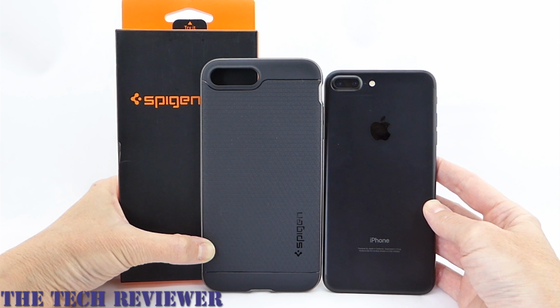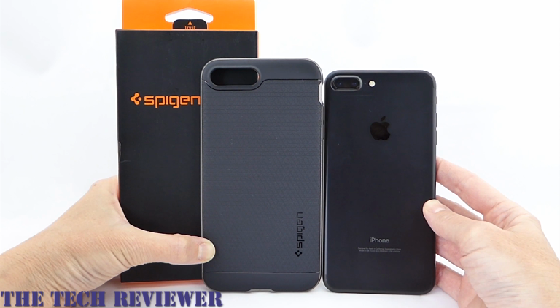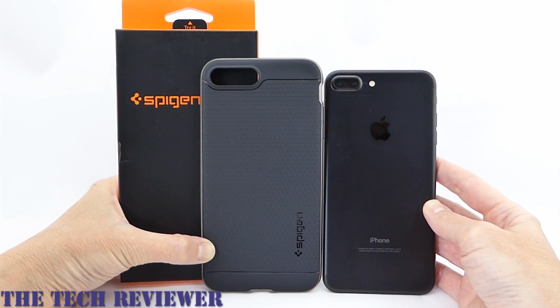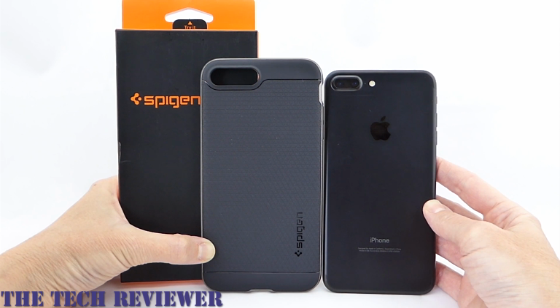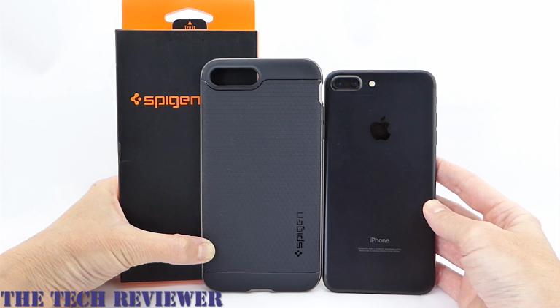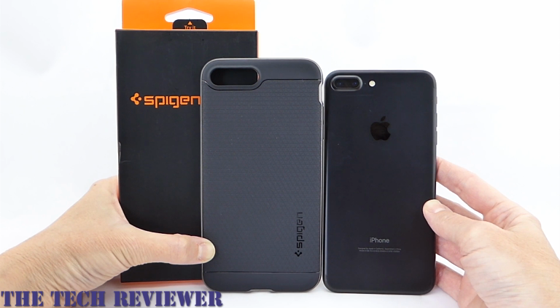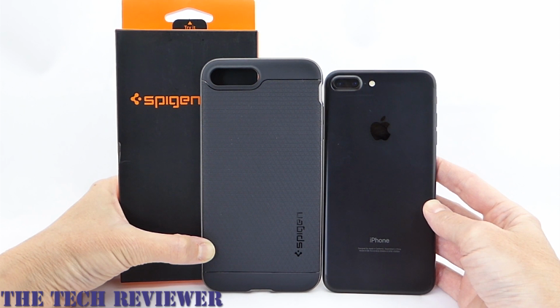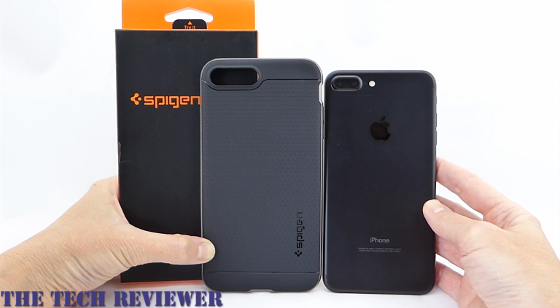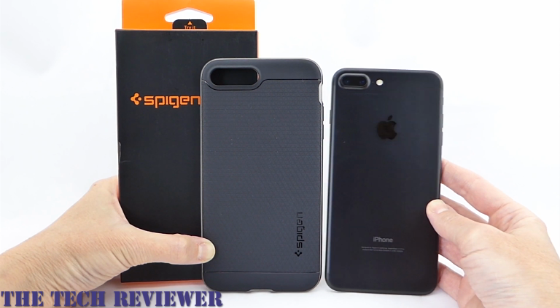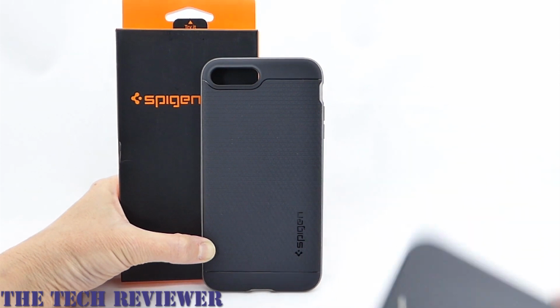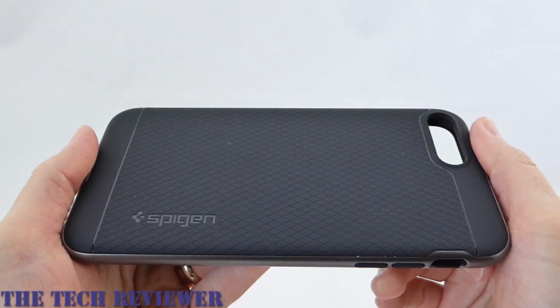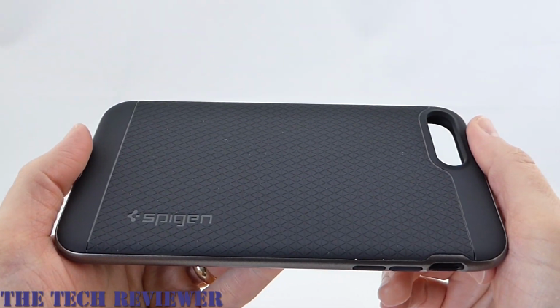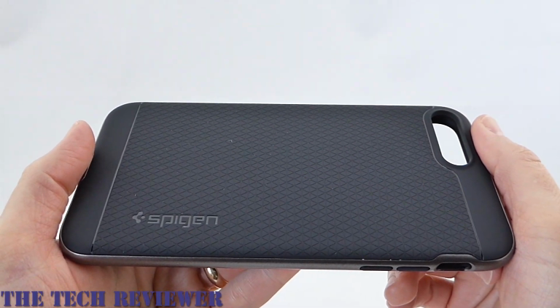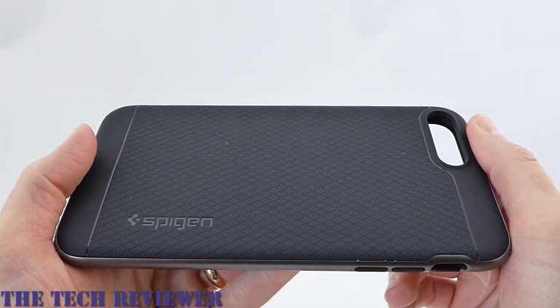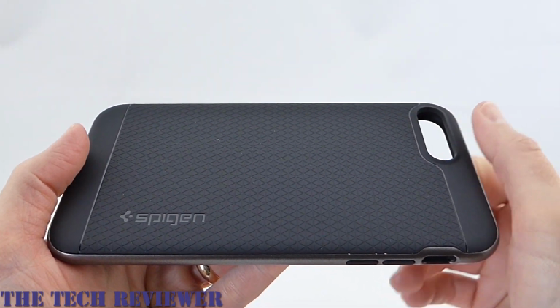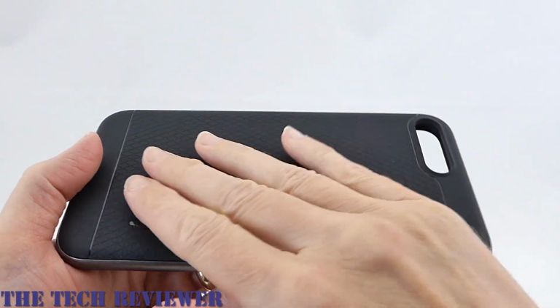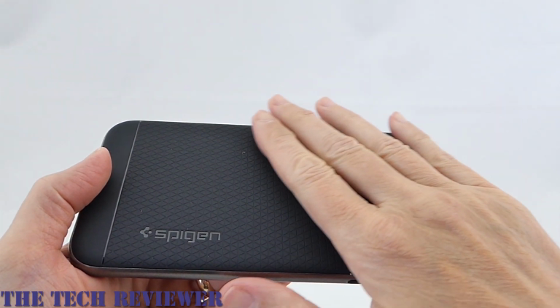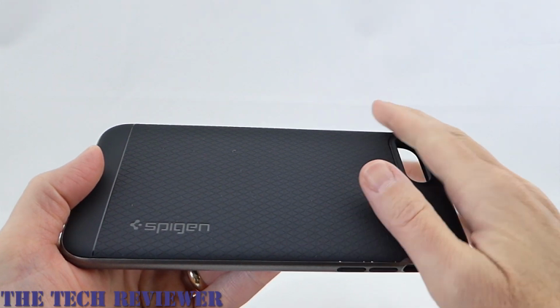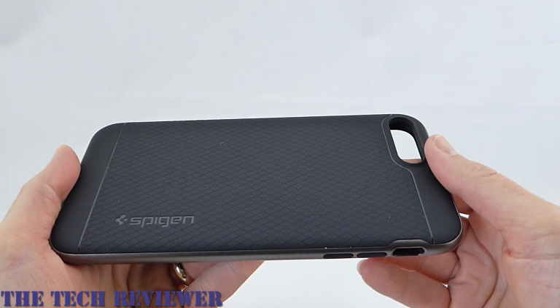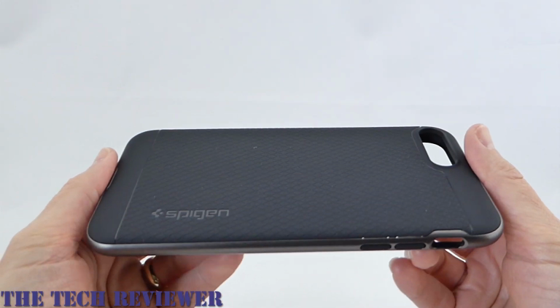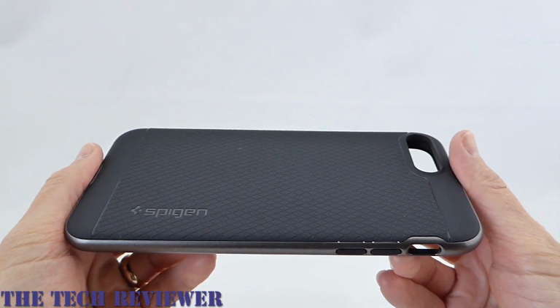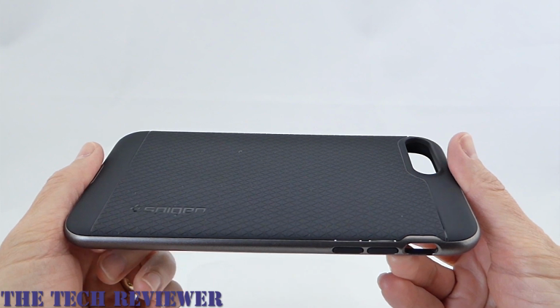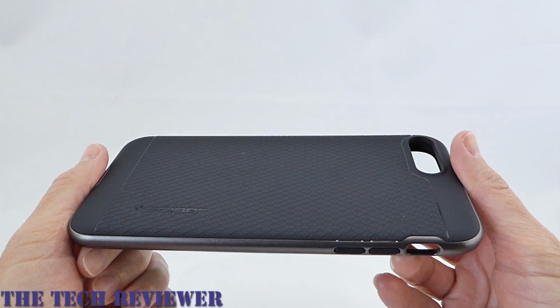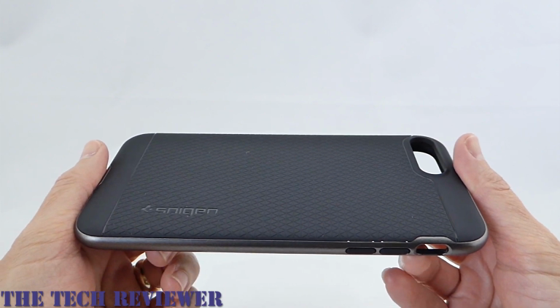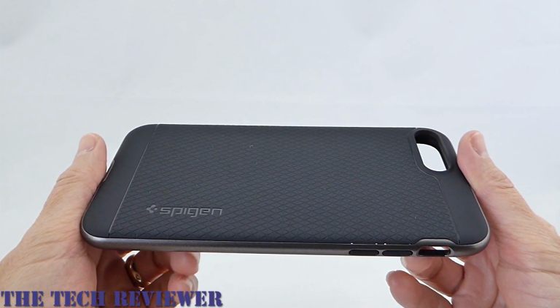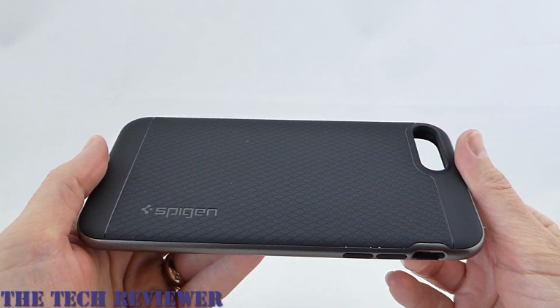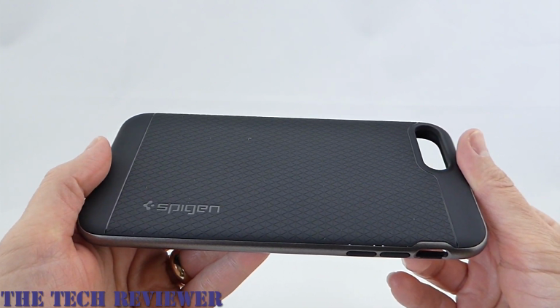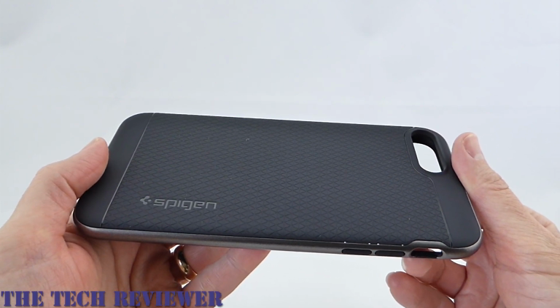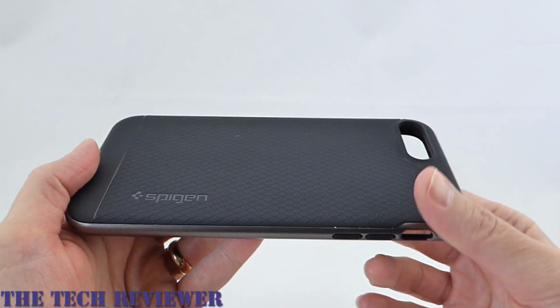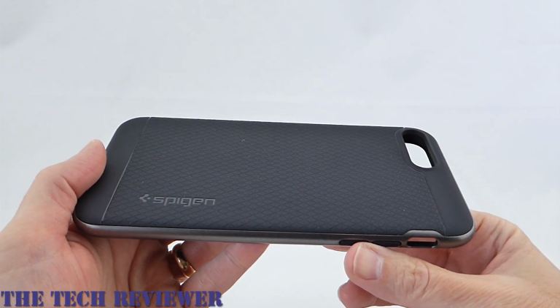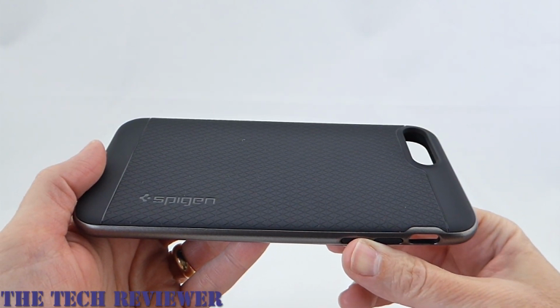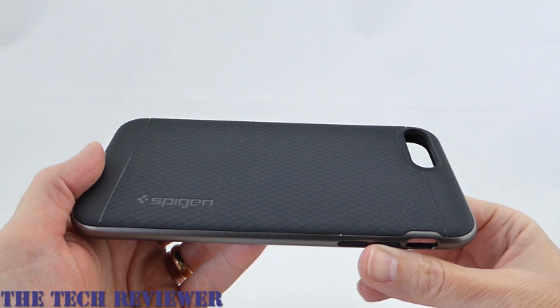So let's take a closer look at this case and put it on the phone. This Spigen Neo Hybrid Premium Bumper case really offers quite a lot for the $15.99 that it costs, and sometimes you can get it for even less on Amazon.